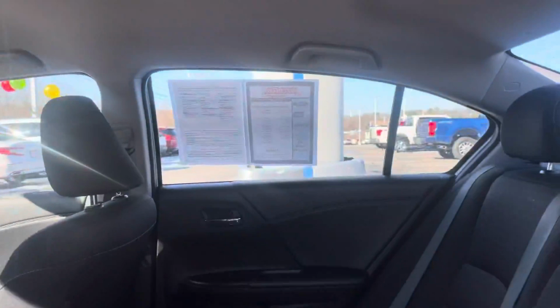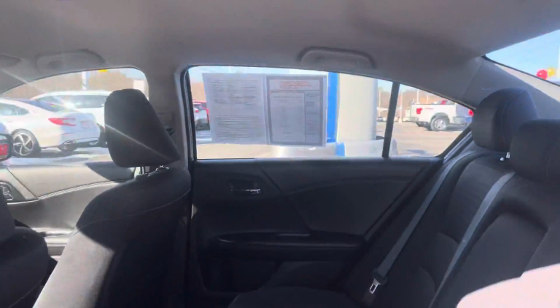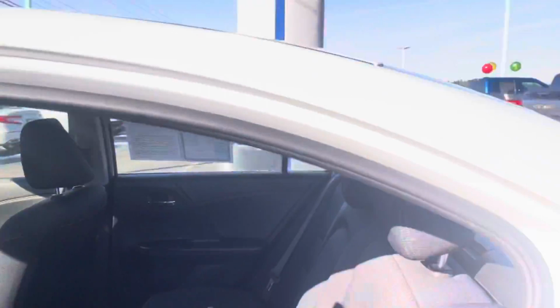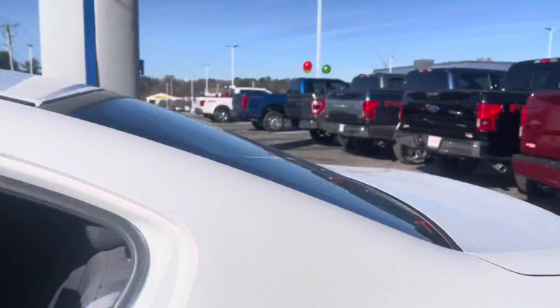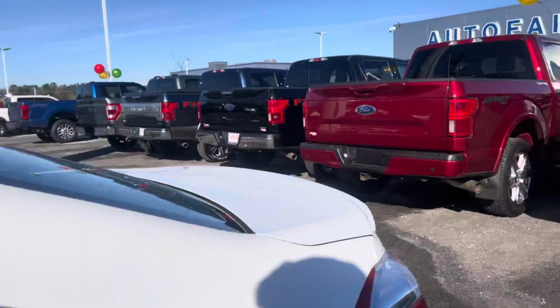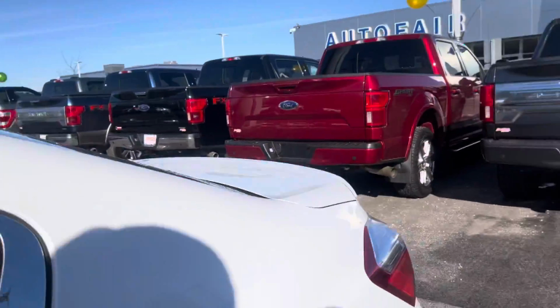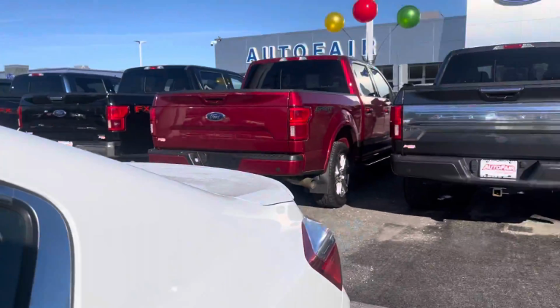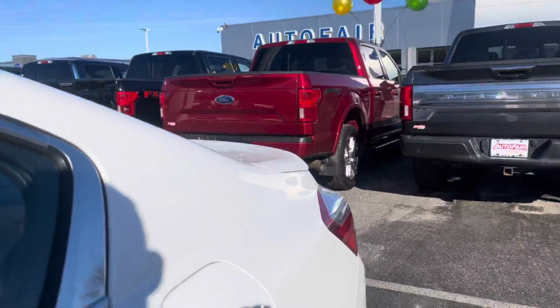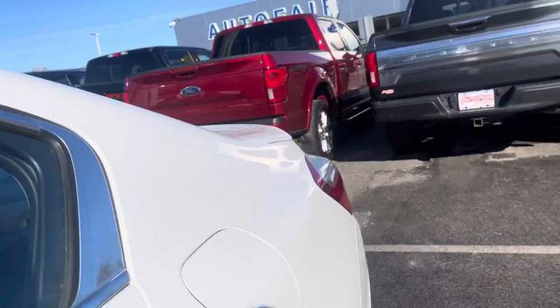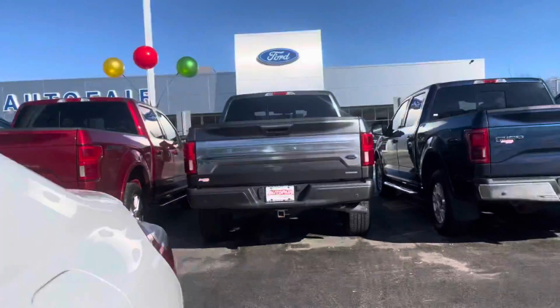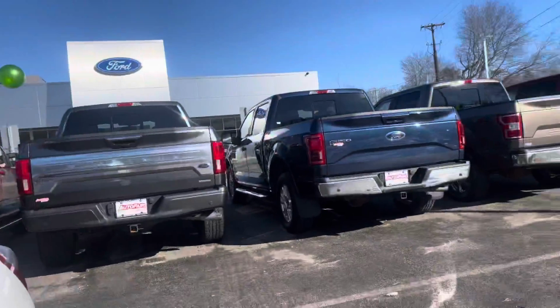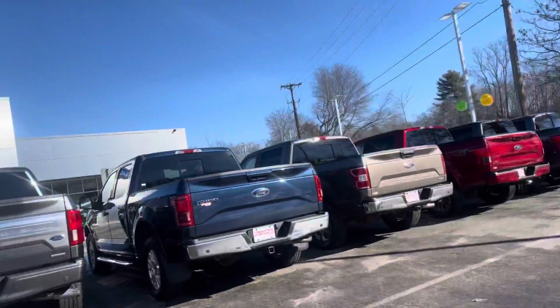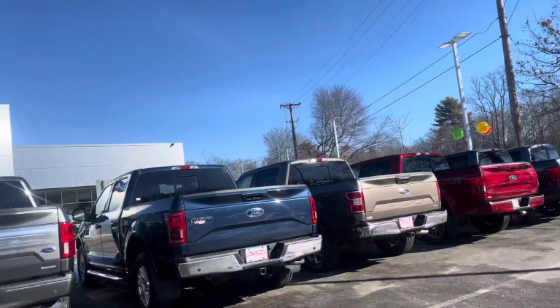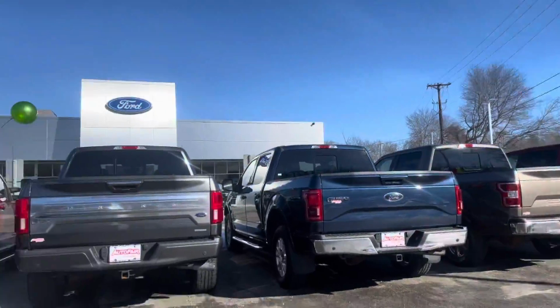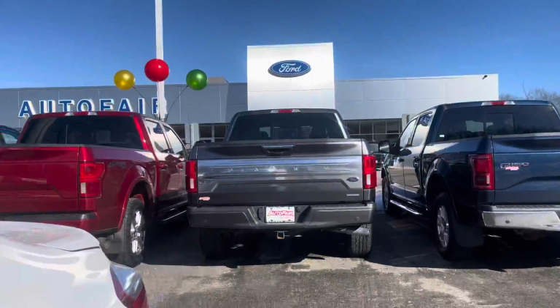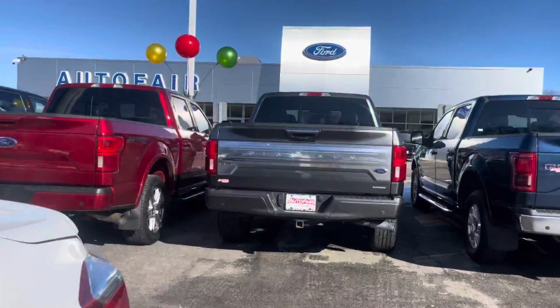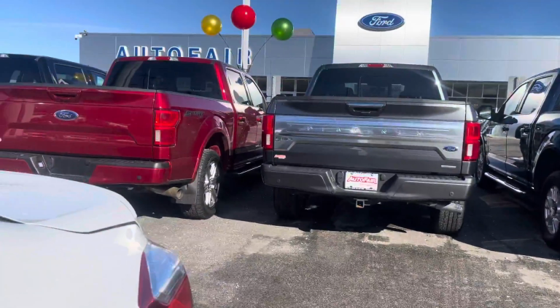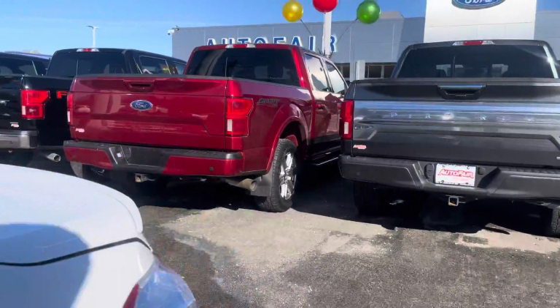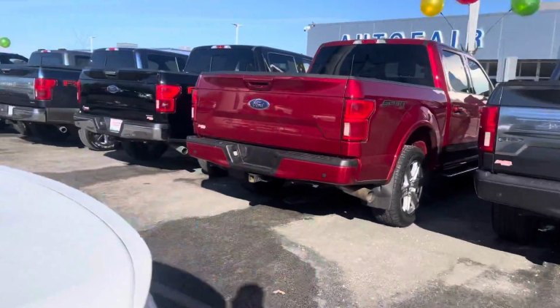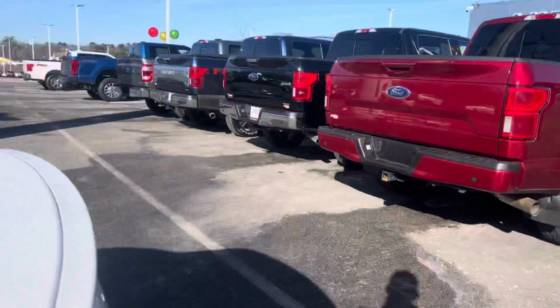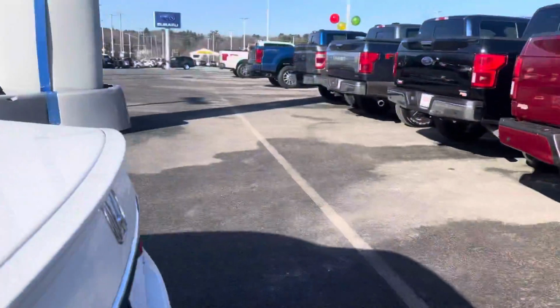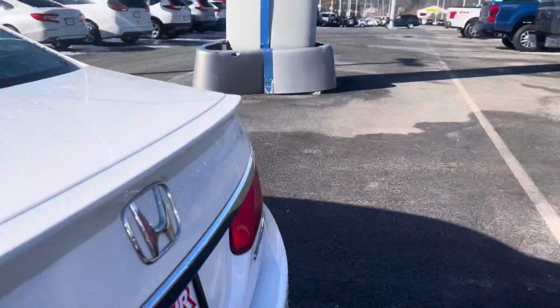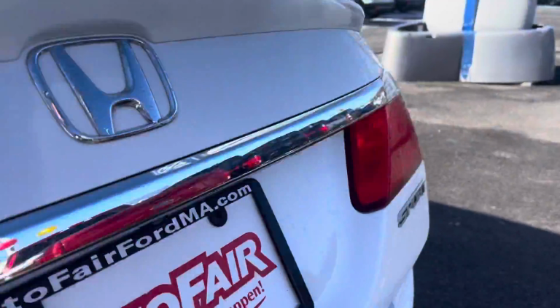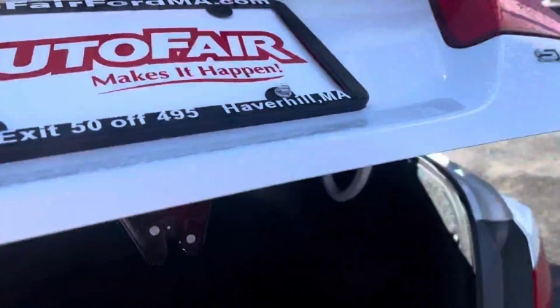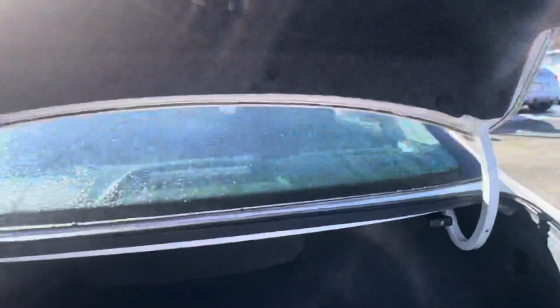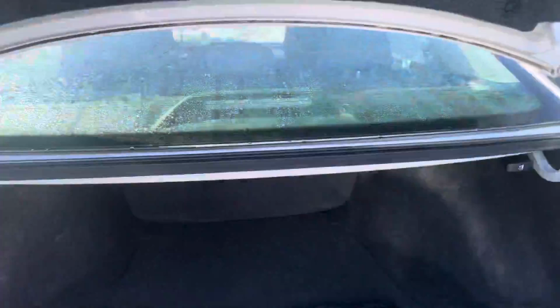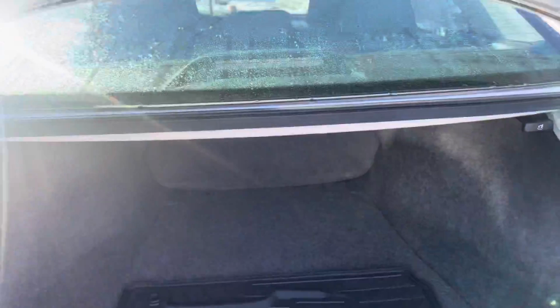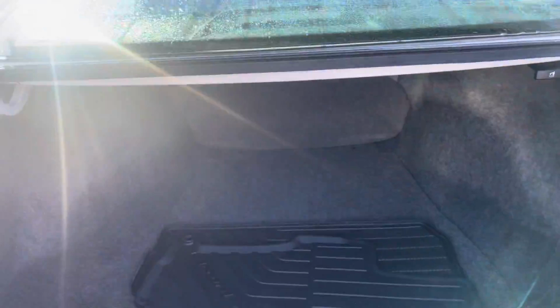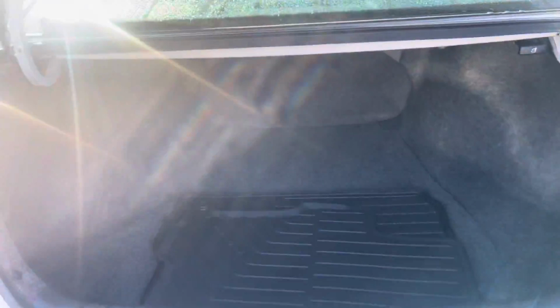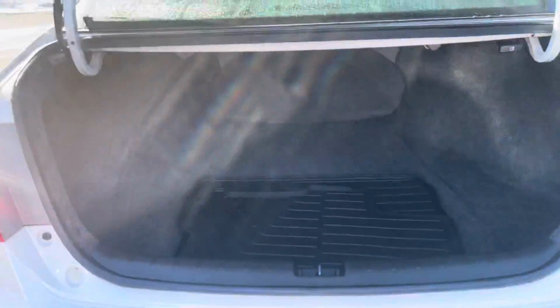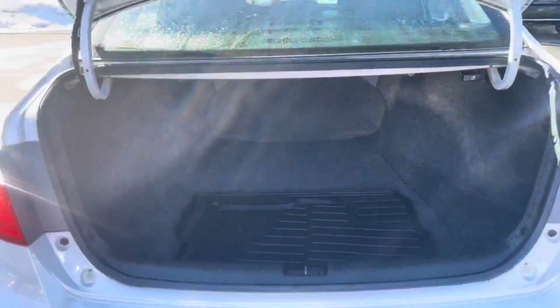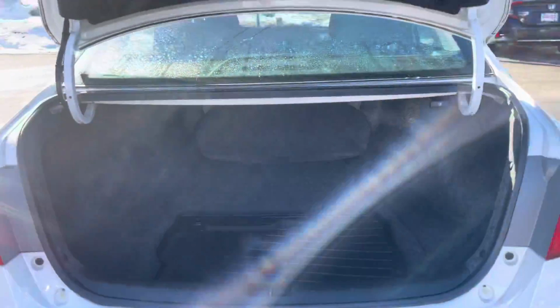Let me show you the trunk real quick so you can look at all the space that you have. This one's a Sport so you're going to get a backup camera. Look at all that space.